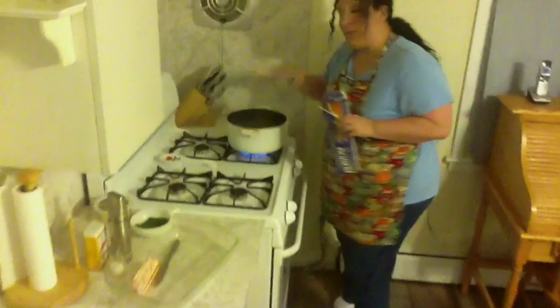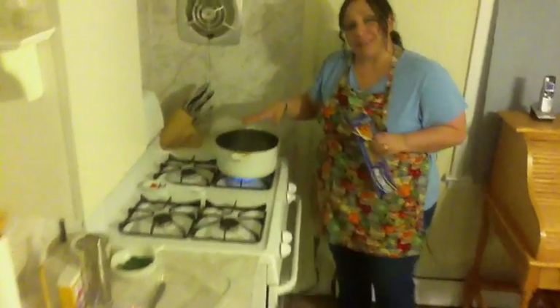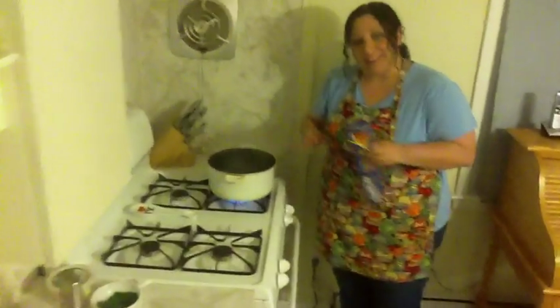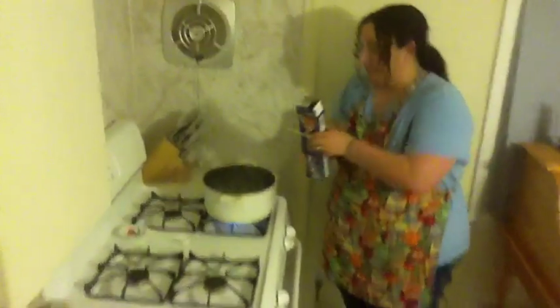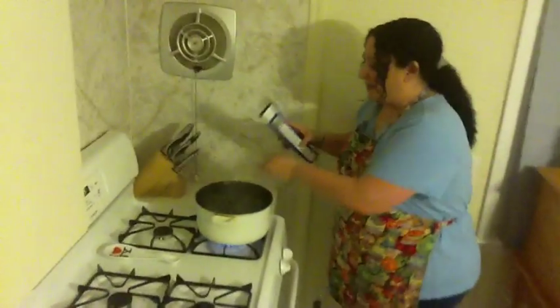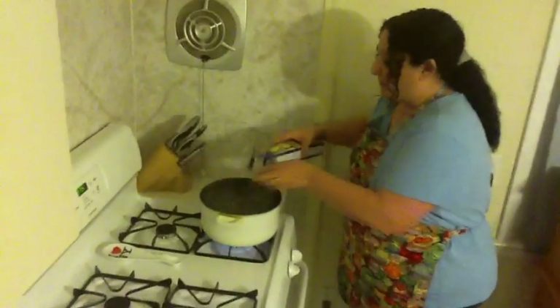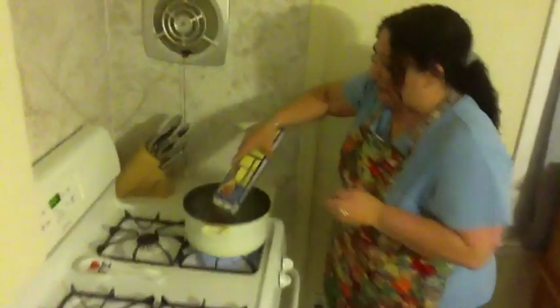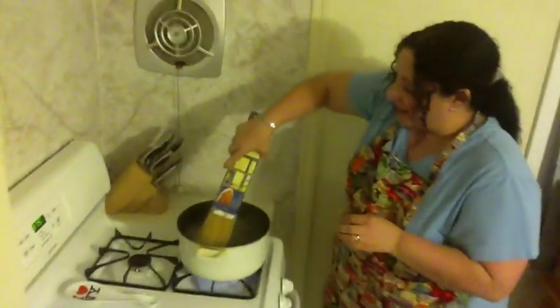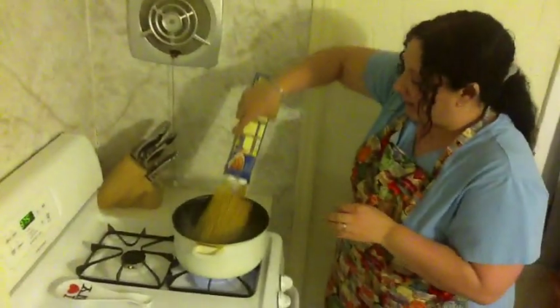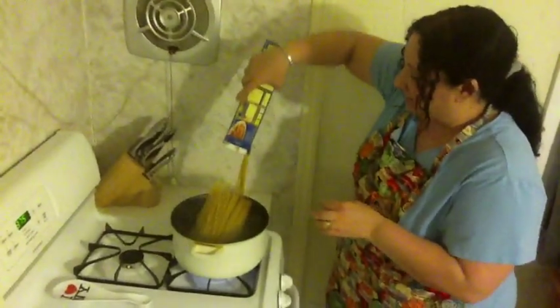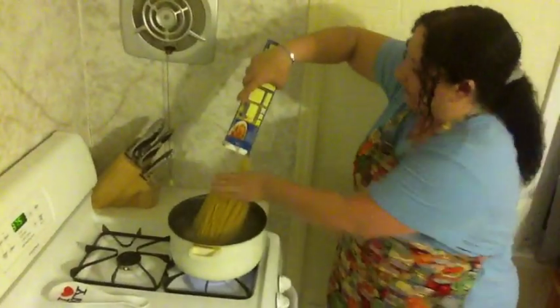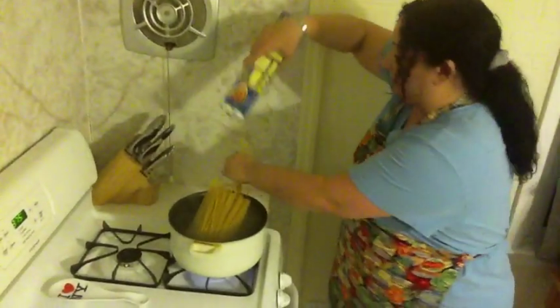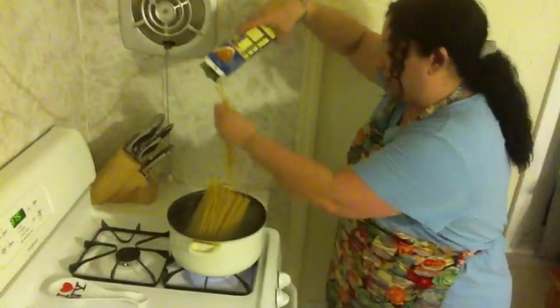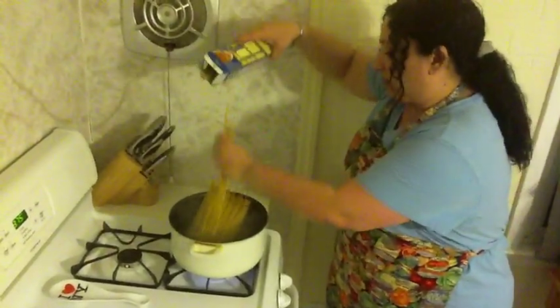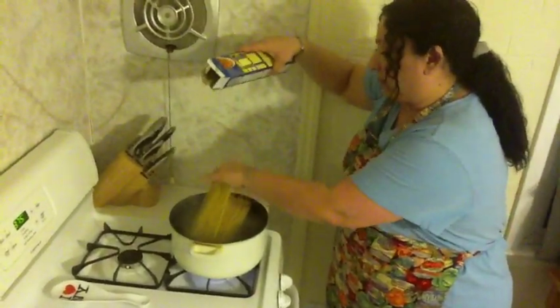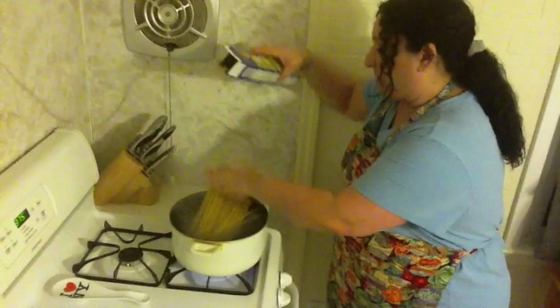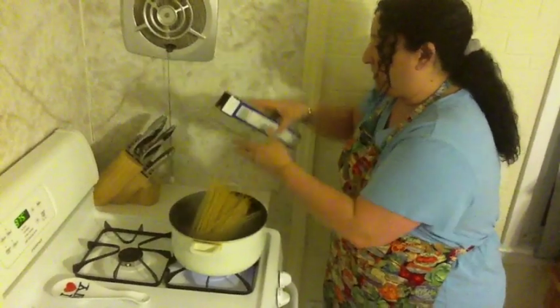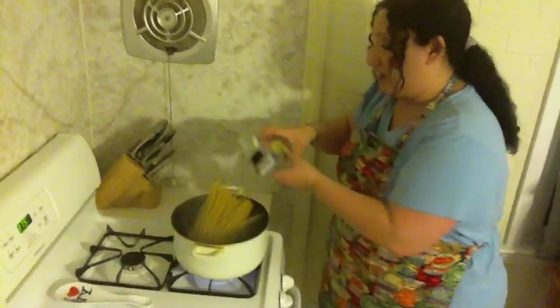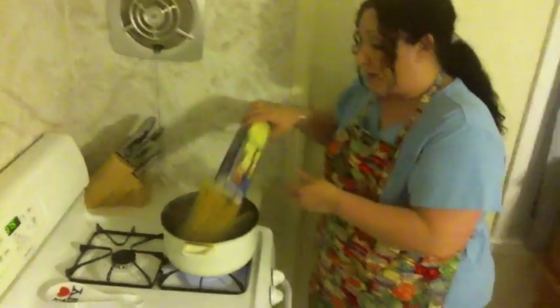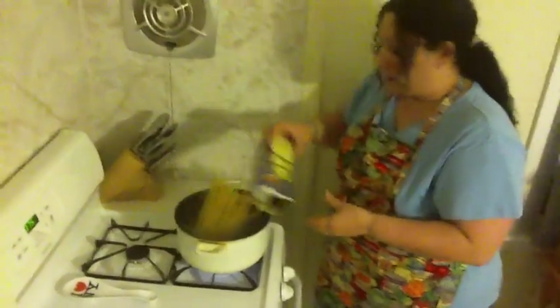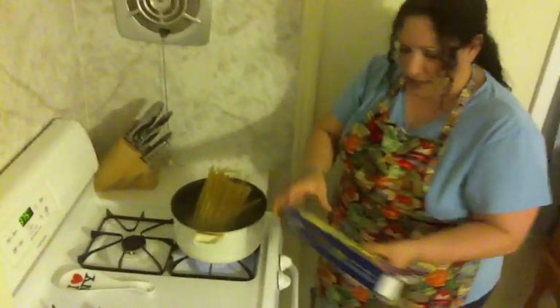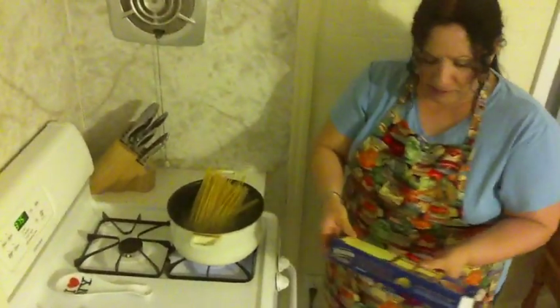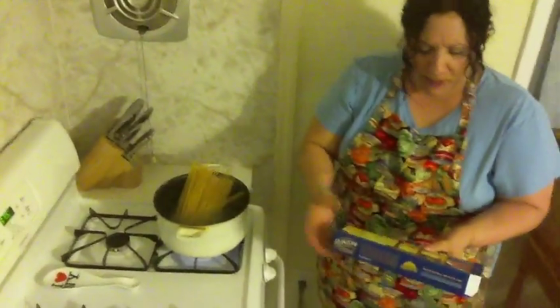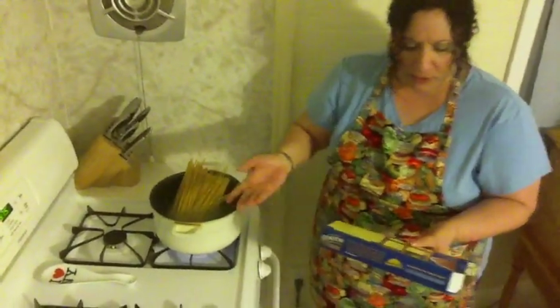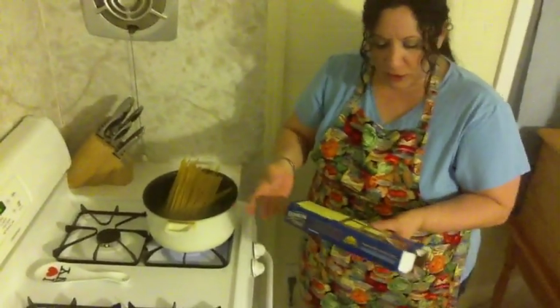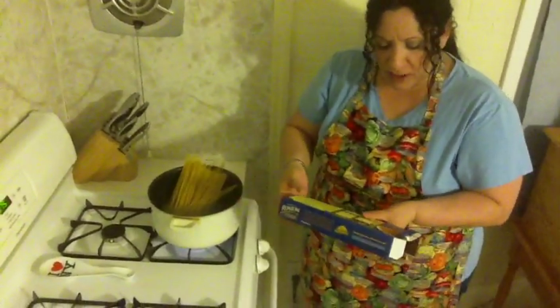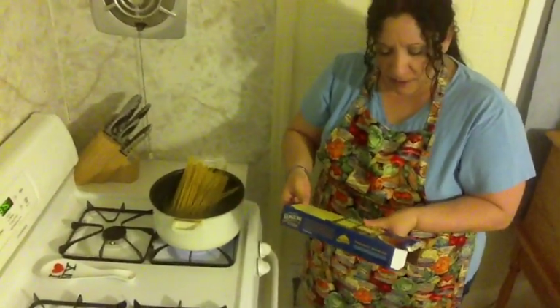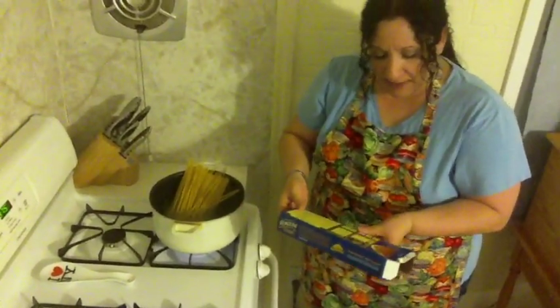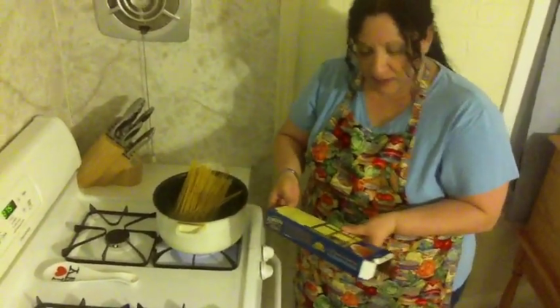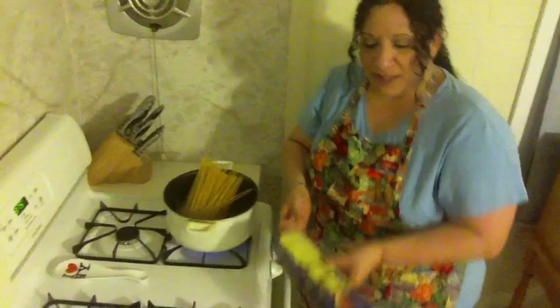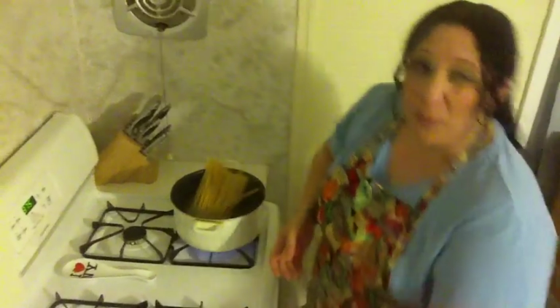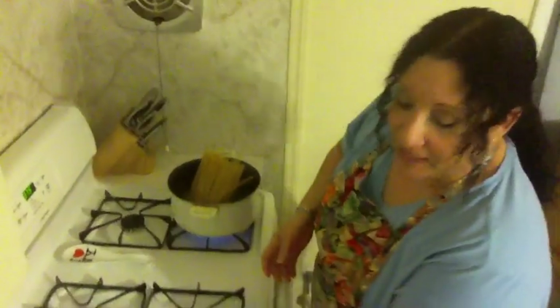Boil some water, throw your pasta in there, and let that cook — follow the directions on the box. It's only about 12 minutes.